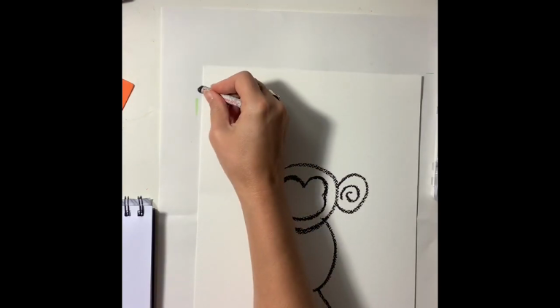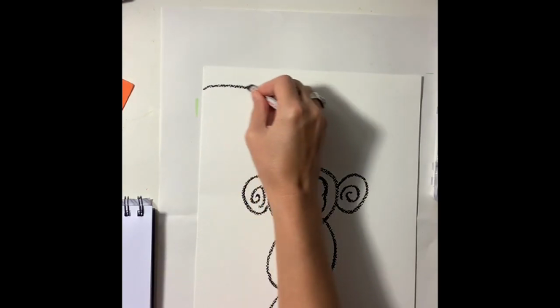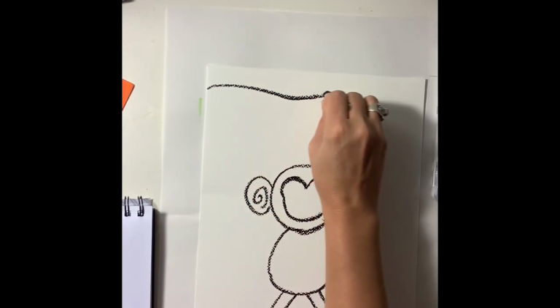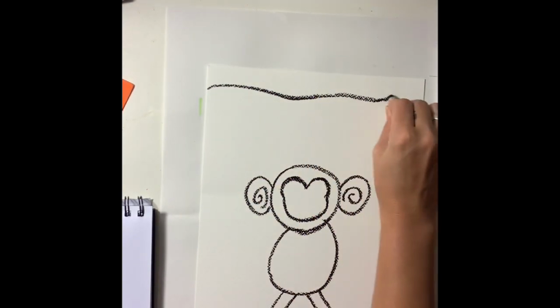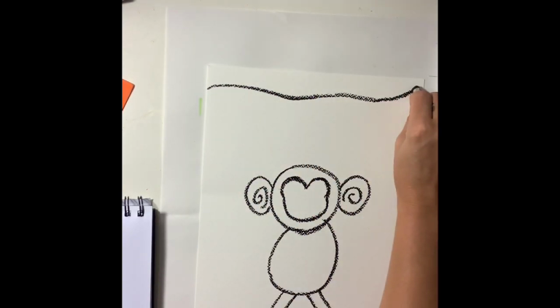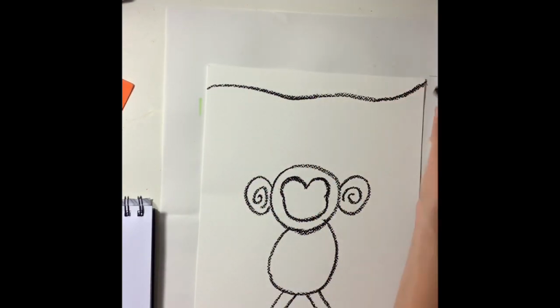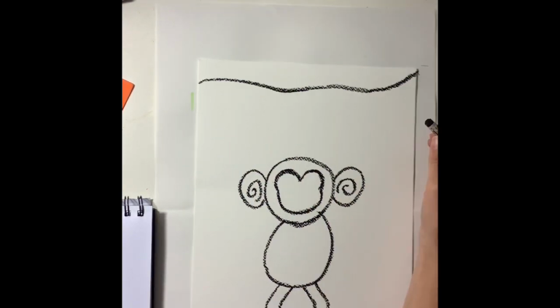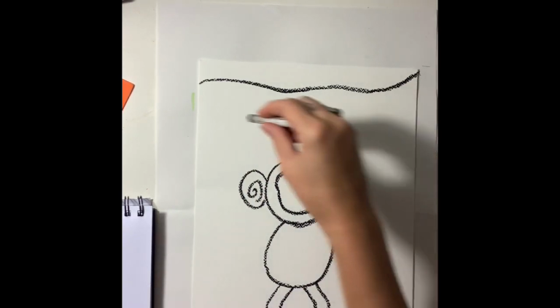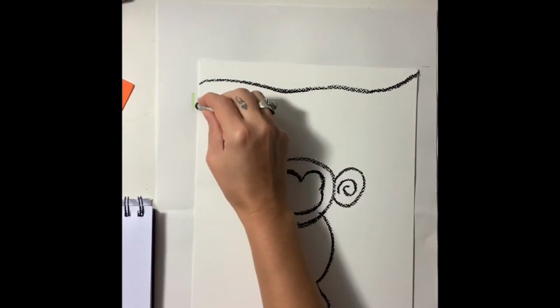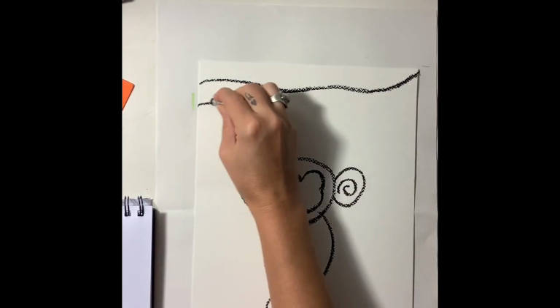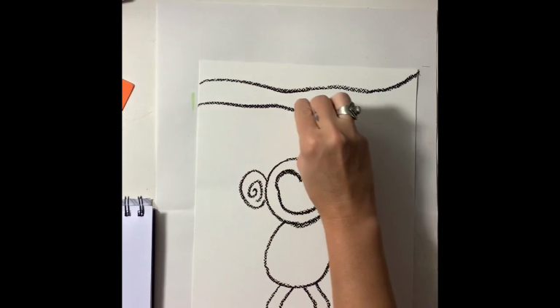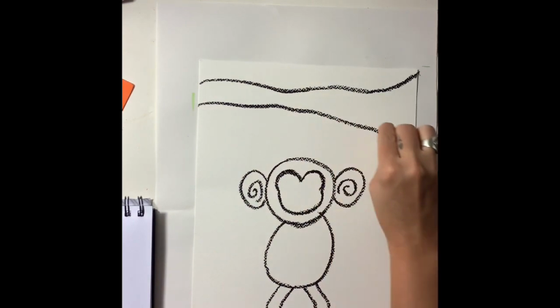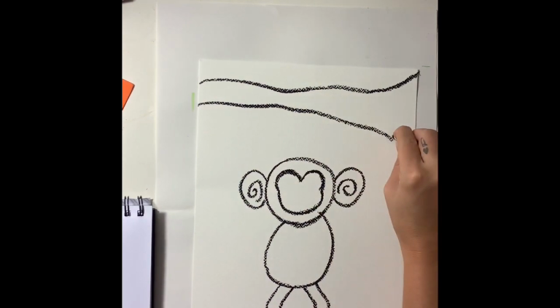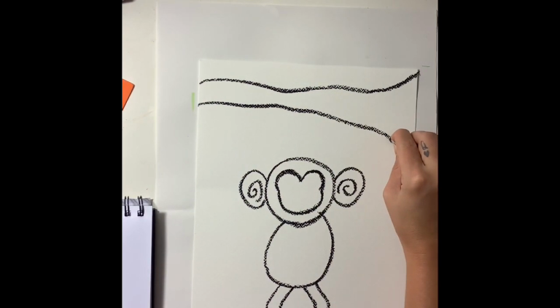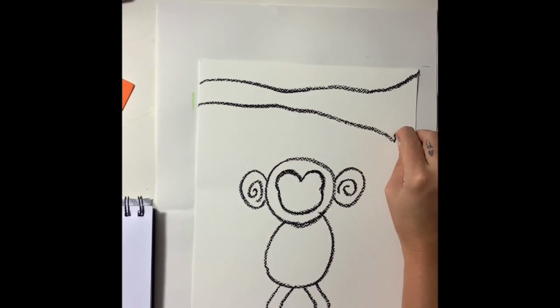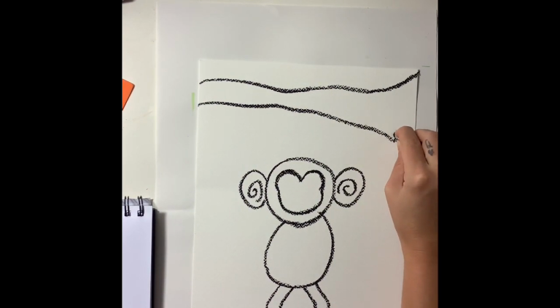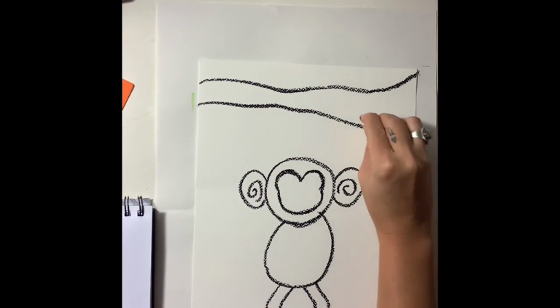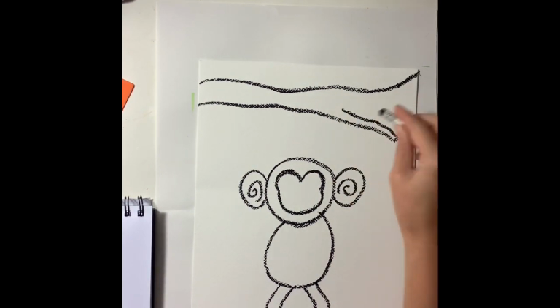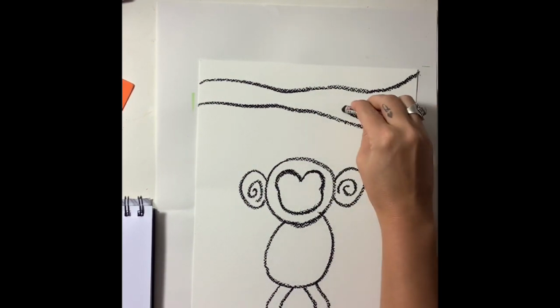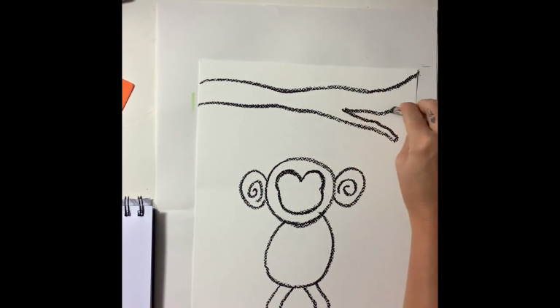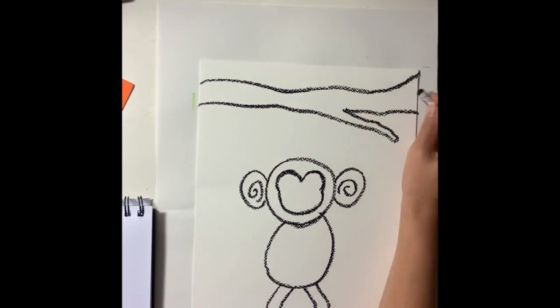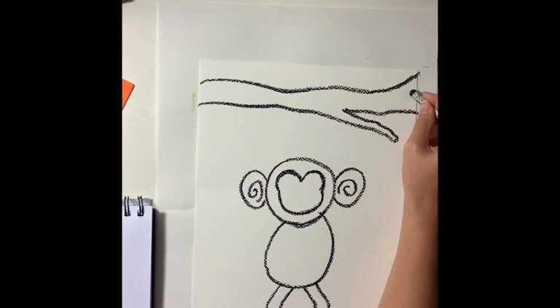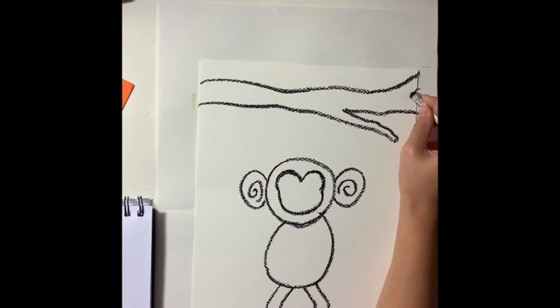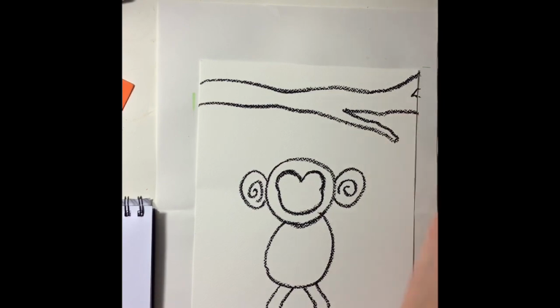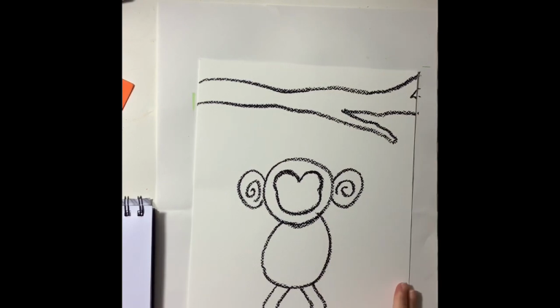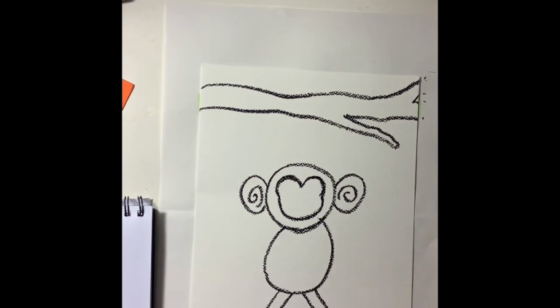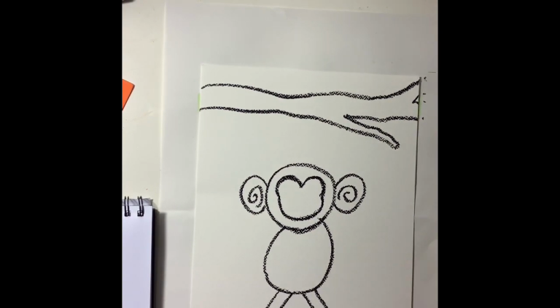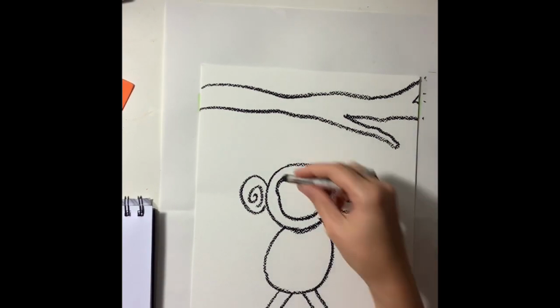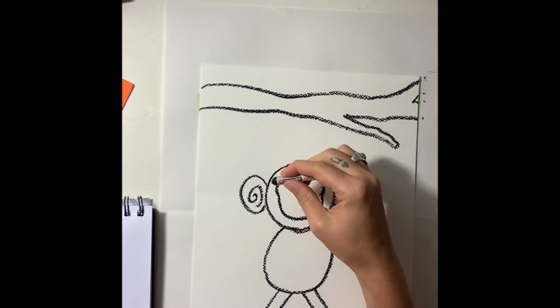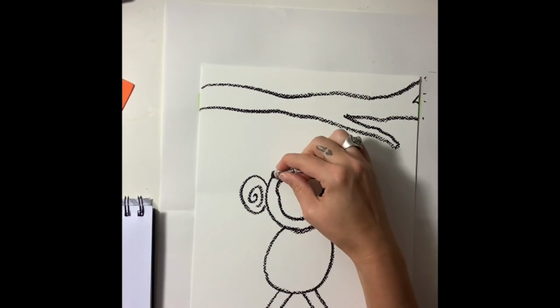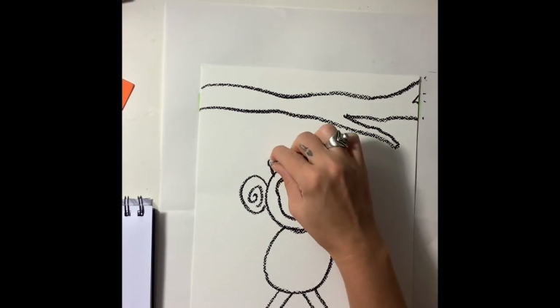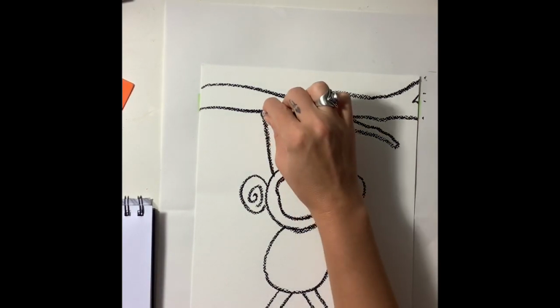And then I'm going to draw a branch for the monkey to be hanging from. I really want this branch to look realistic, so I'm going to add in some details. I'm not going to just make two straight lines across the paper — I want it to look like a real wooden branch.